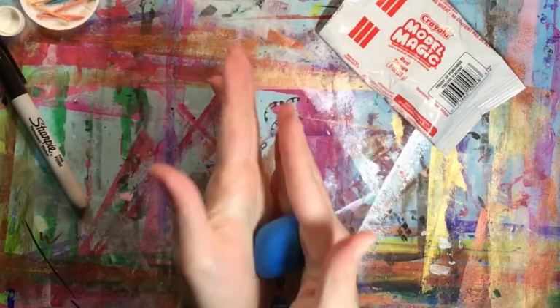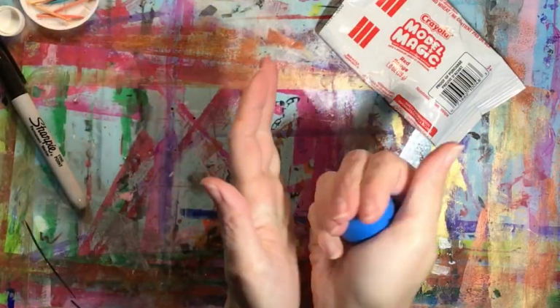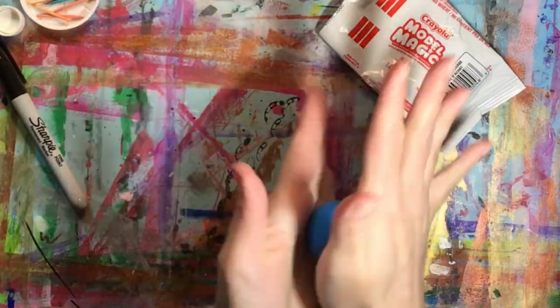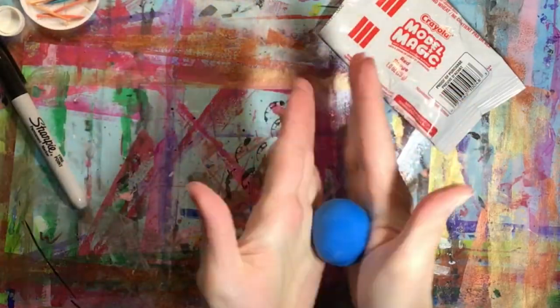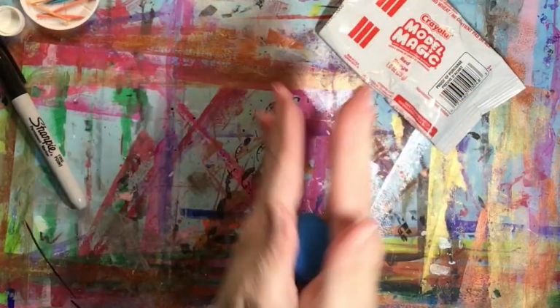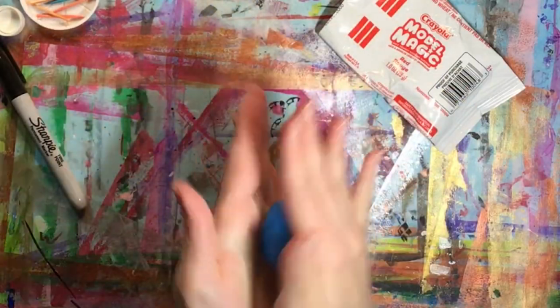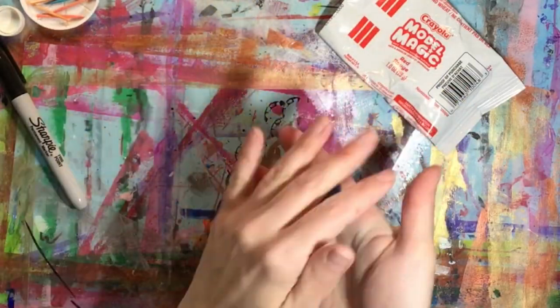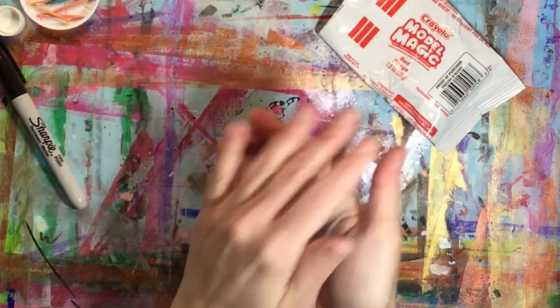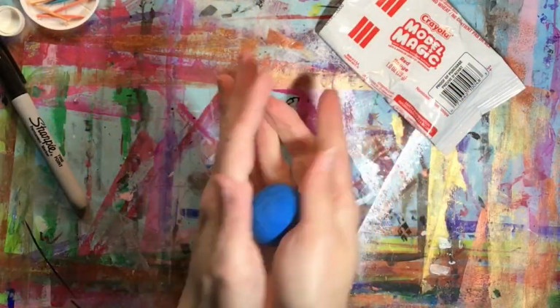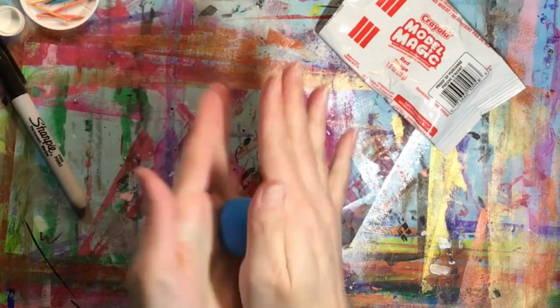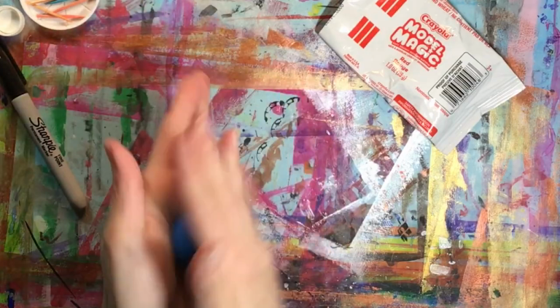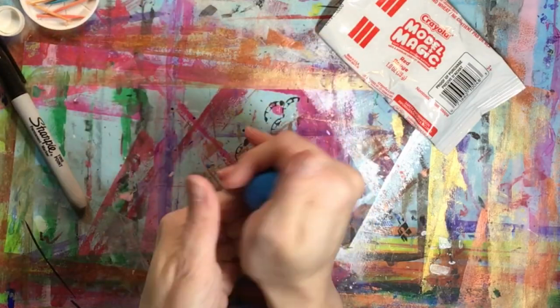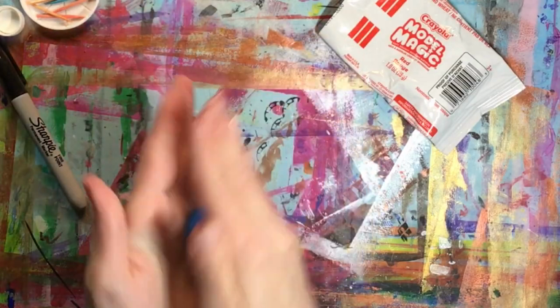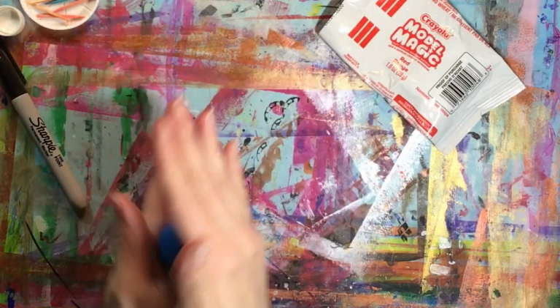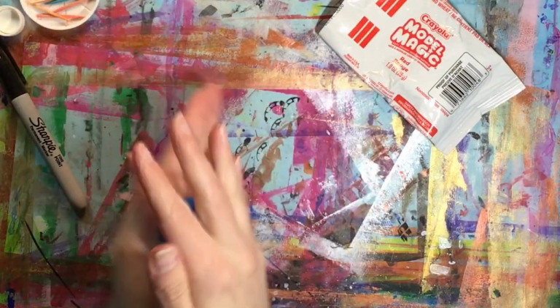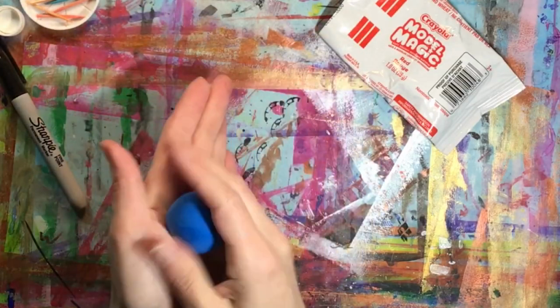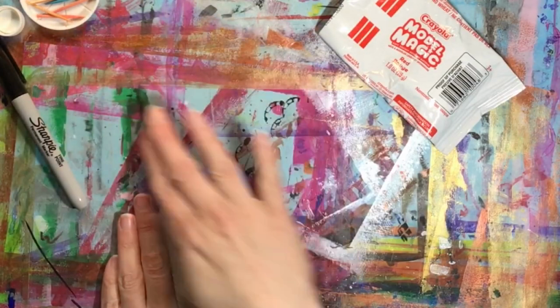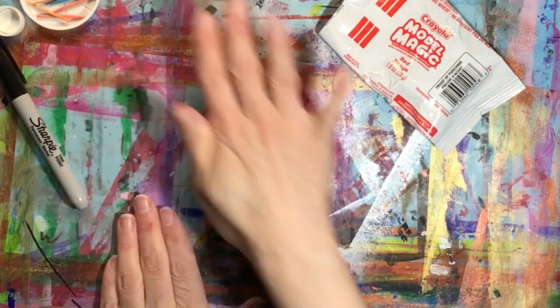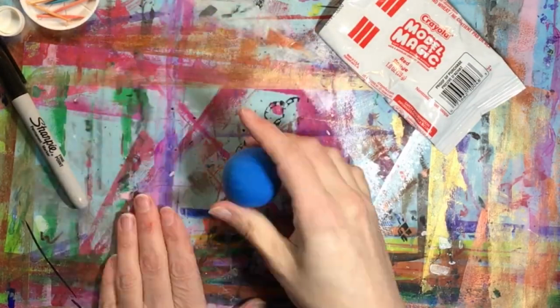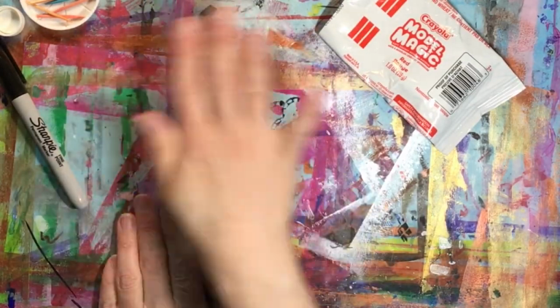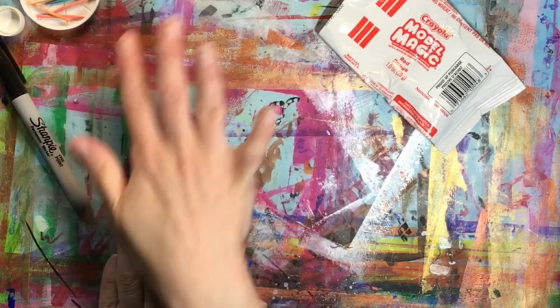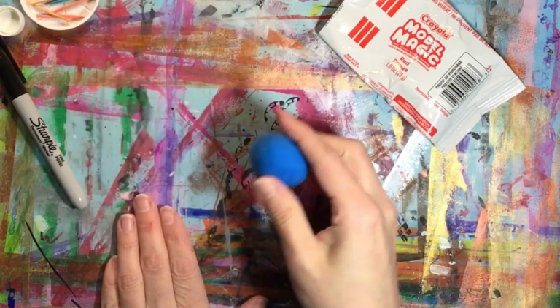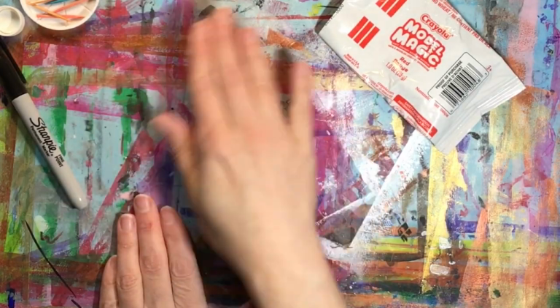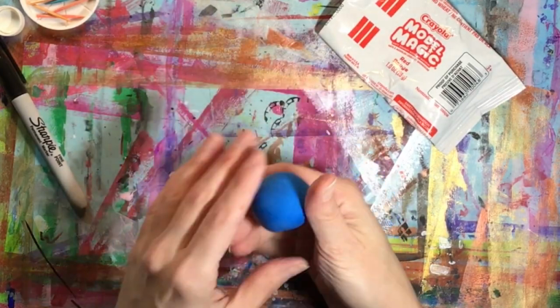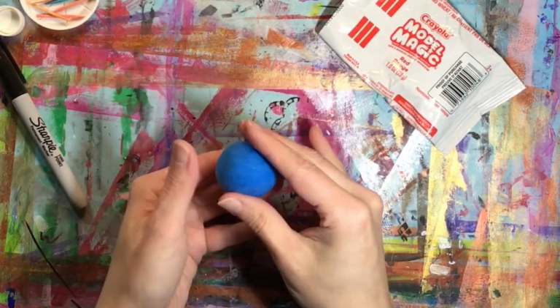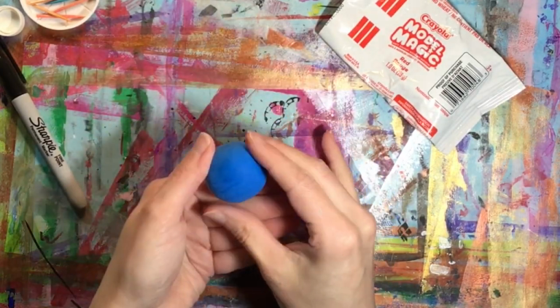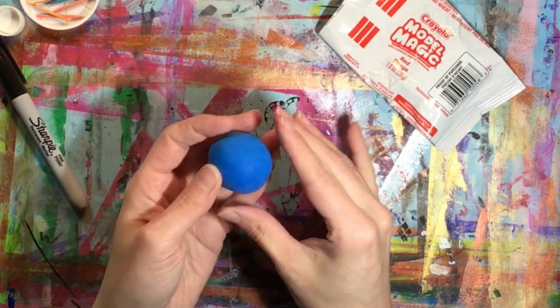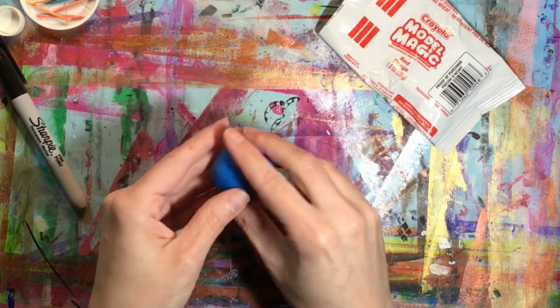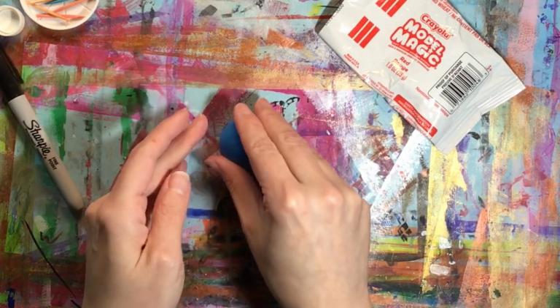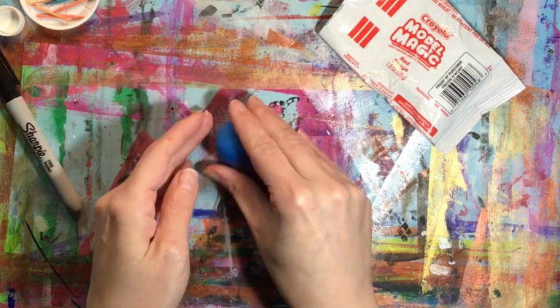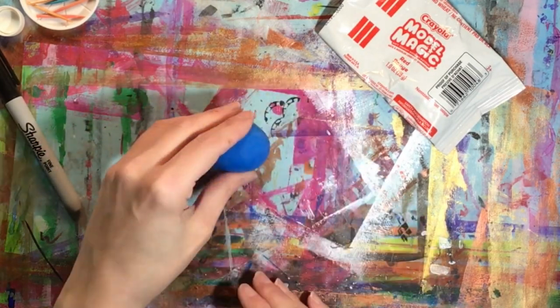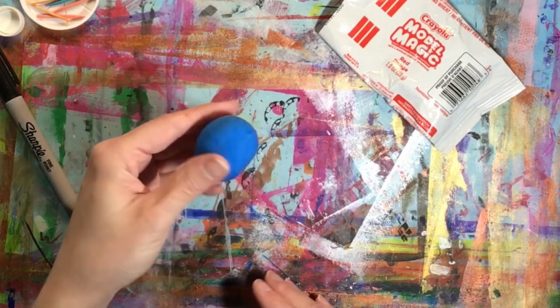Once you have your model magic out you're going to squish and knead it and then roll it into a sphere. Once you have your sphere you're going to want to give it a few taps on your work surface to flatten the bottom so it doesn't roll away.